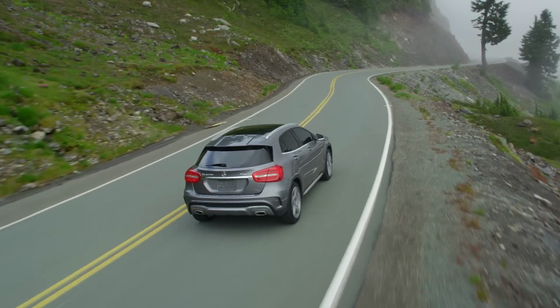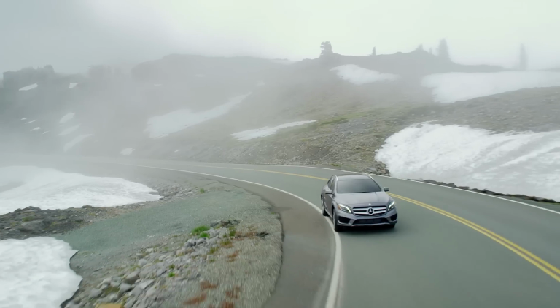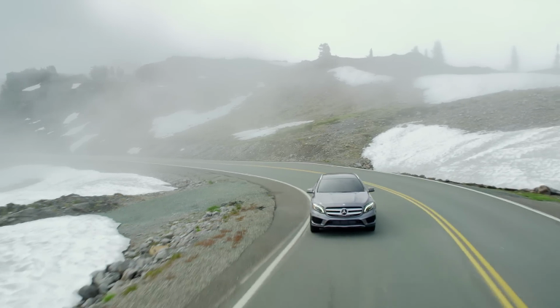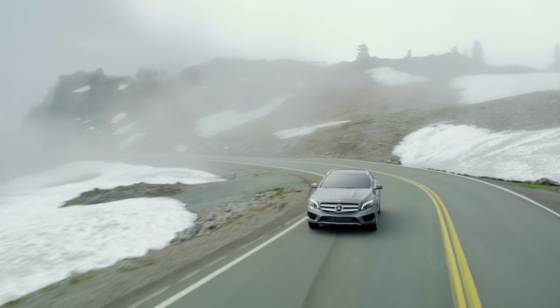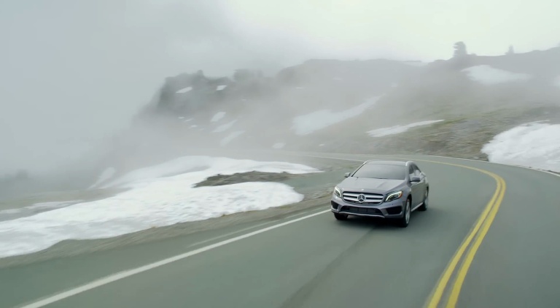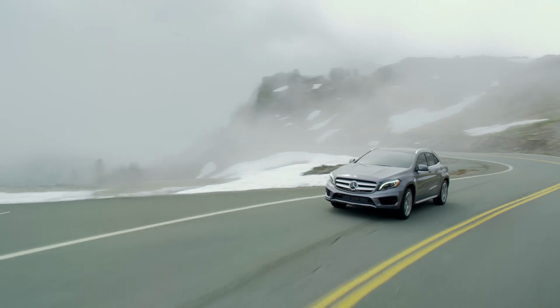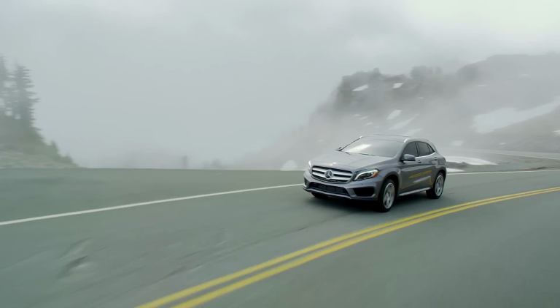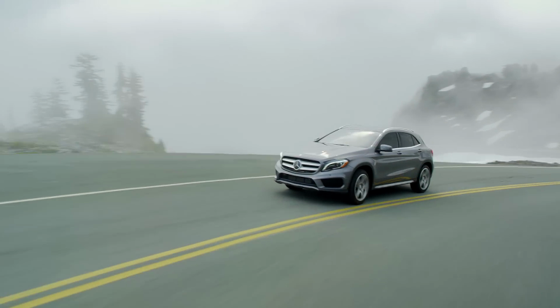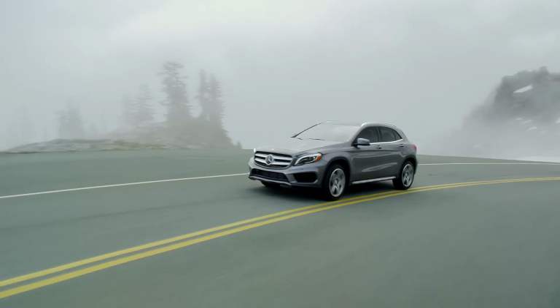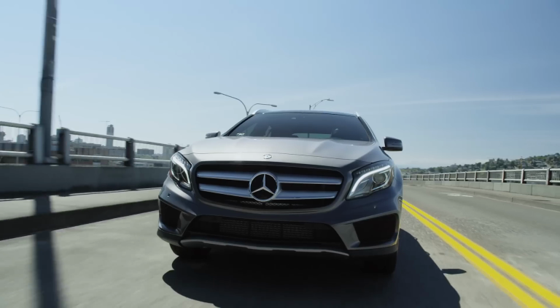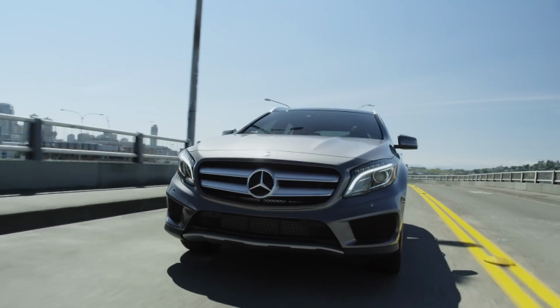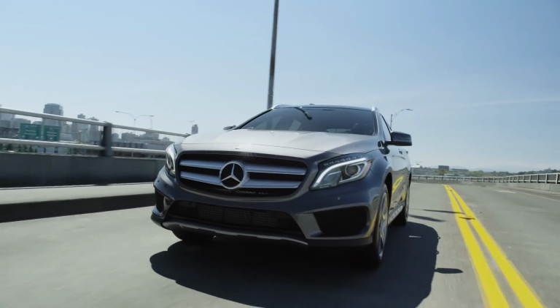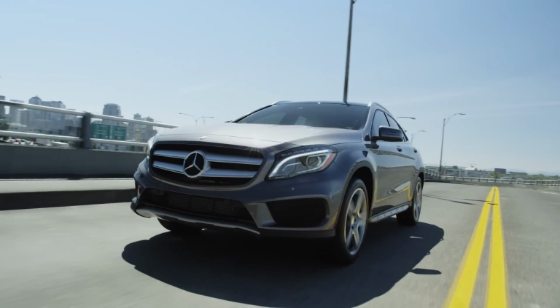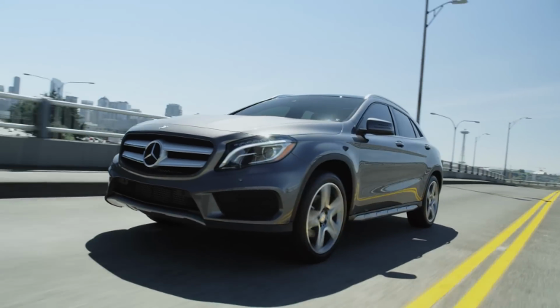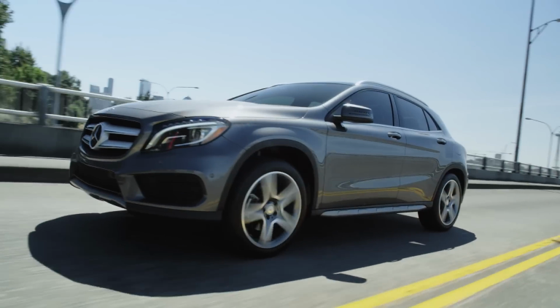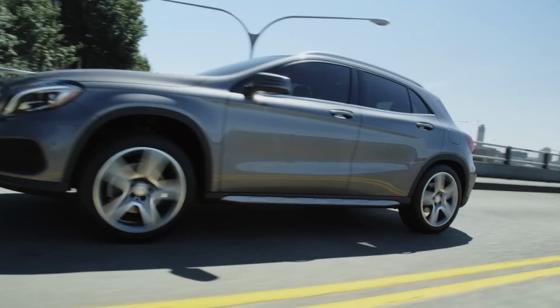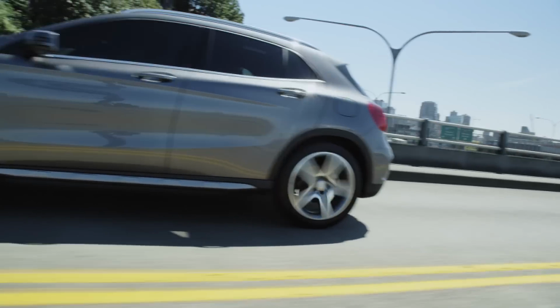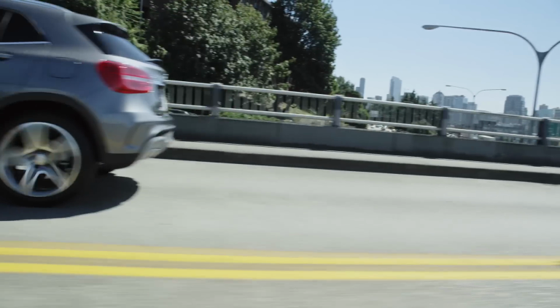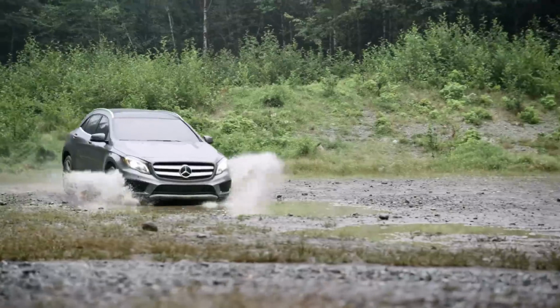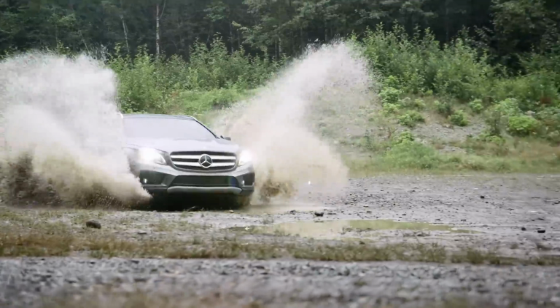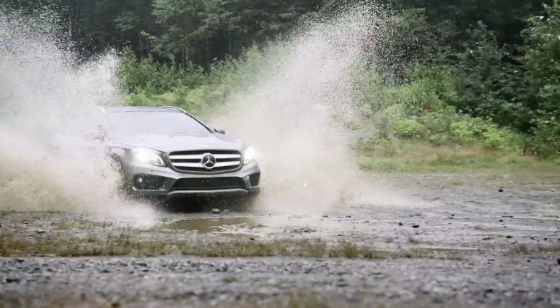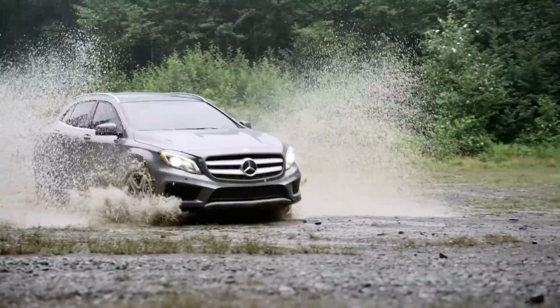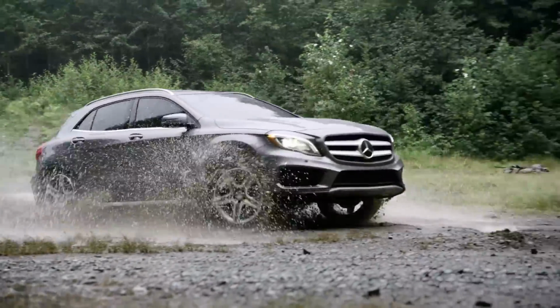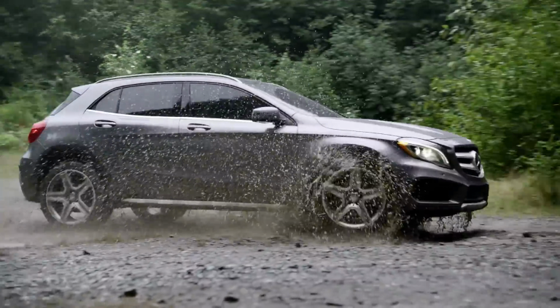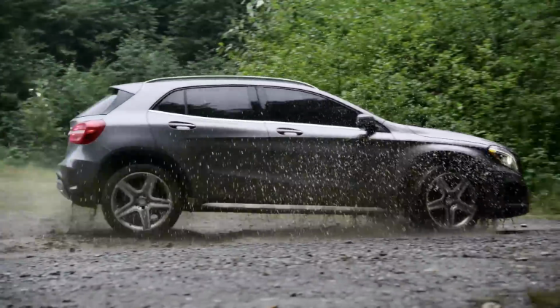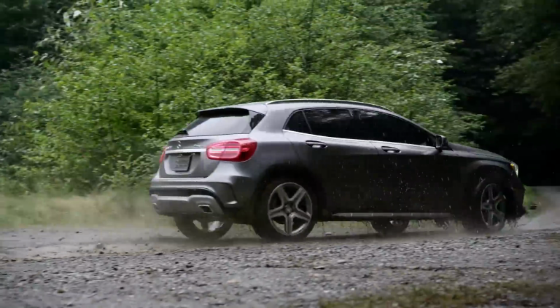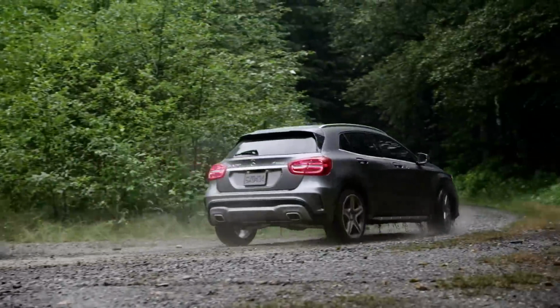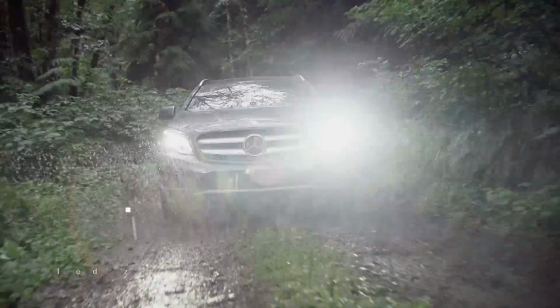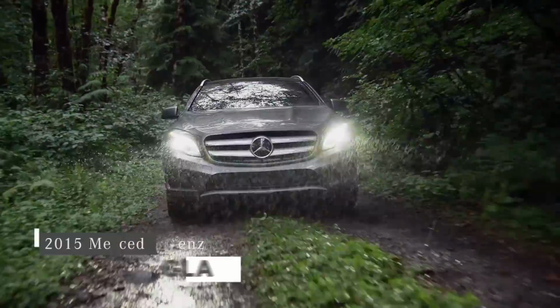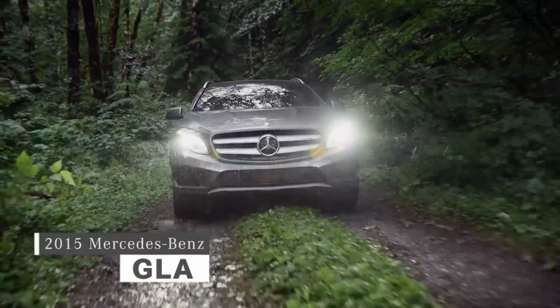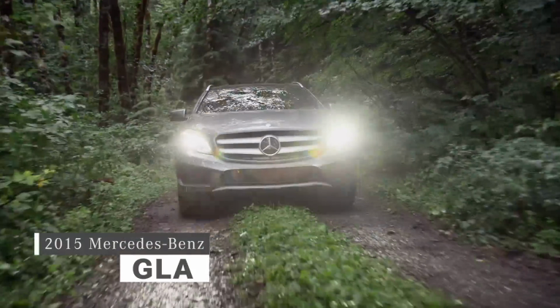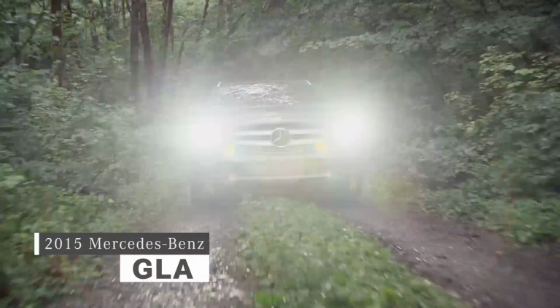For over a century, Mercedes-Benz has led the way in automotive design, engineering, and technology. Now, we're changing the premium compact SUV game with the all-new 2015 GLA.